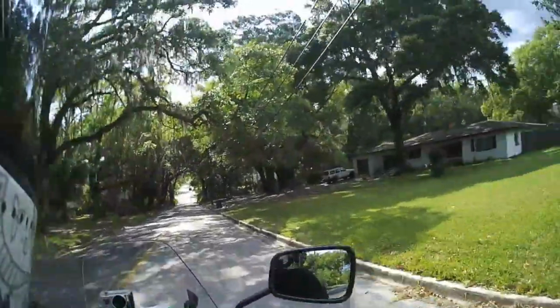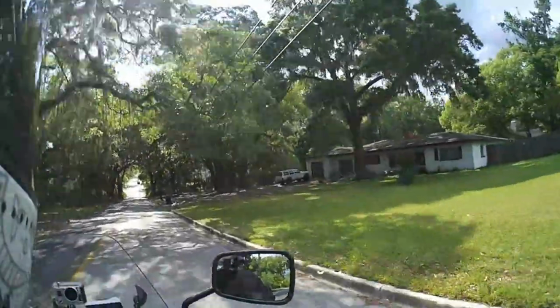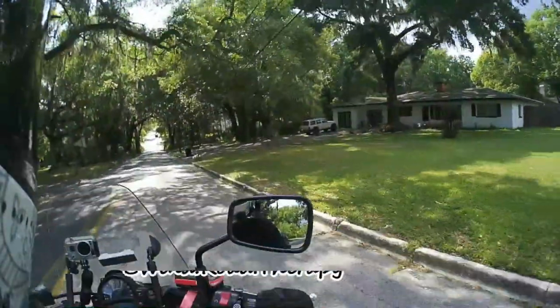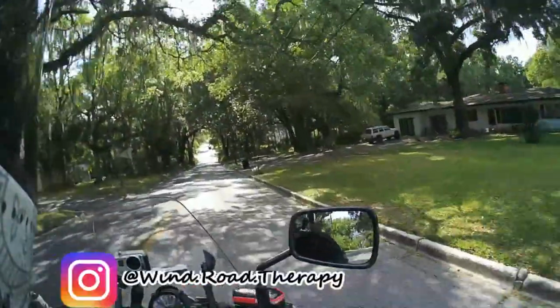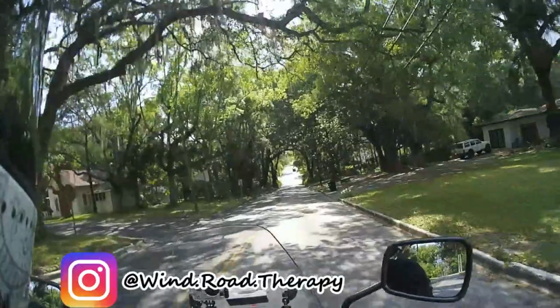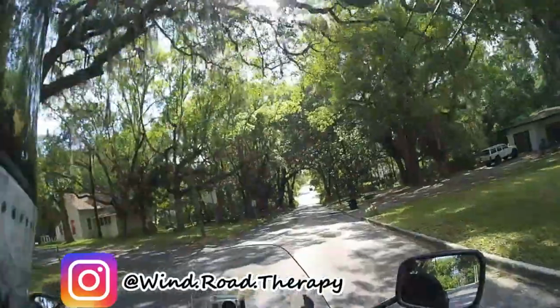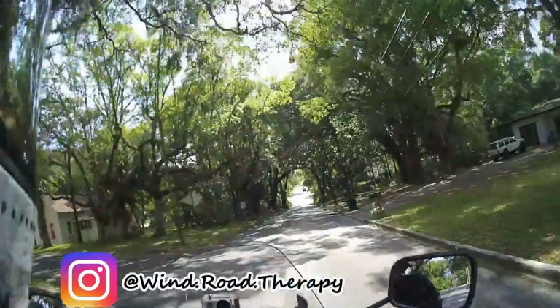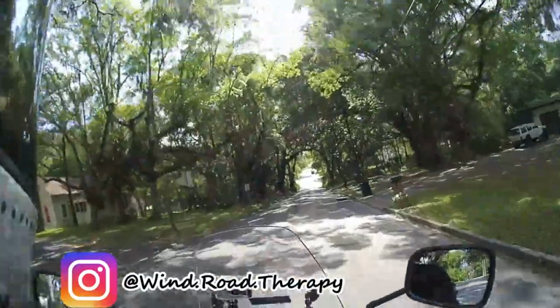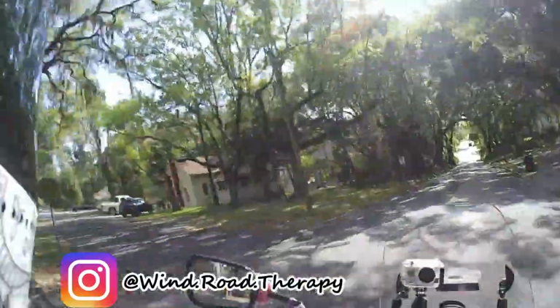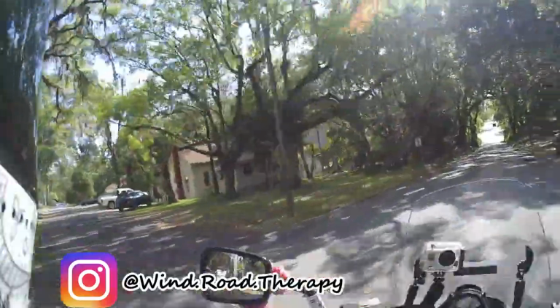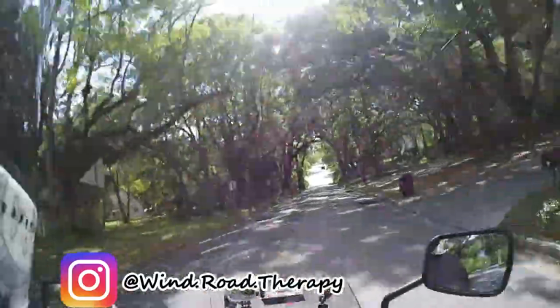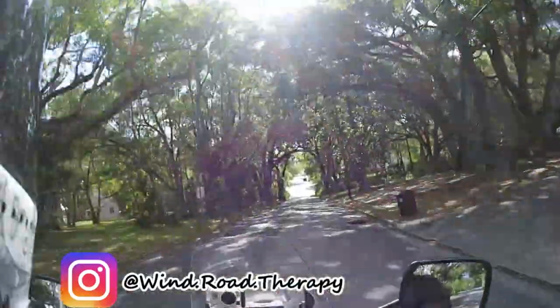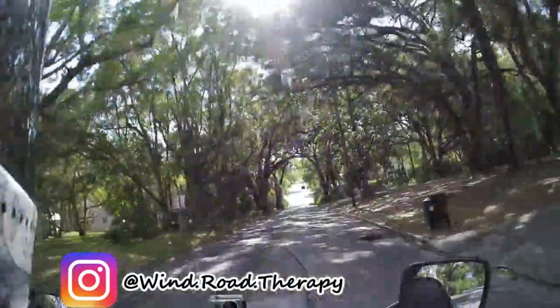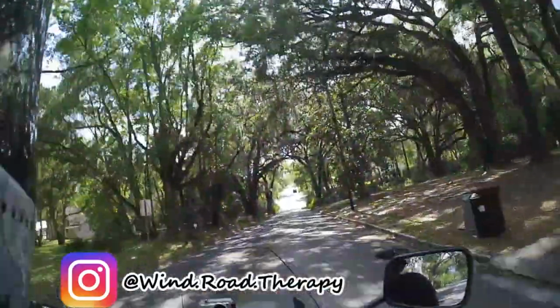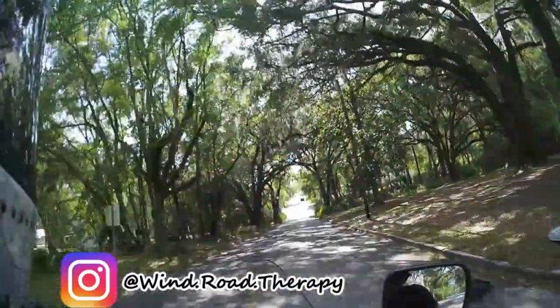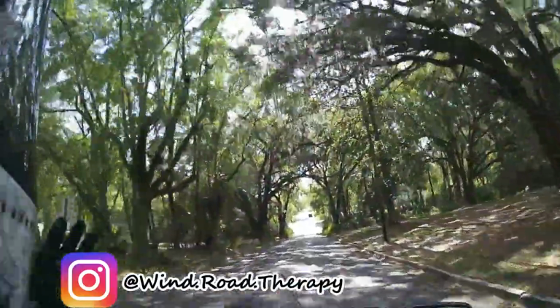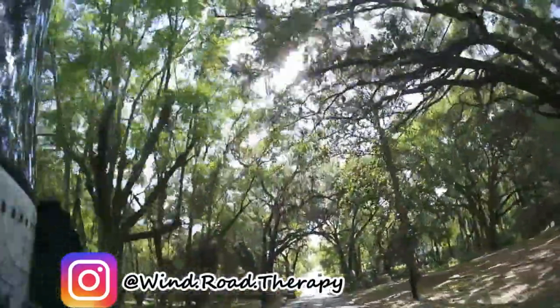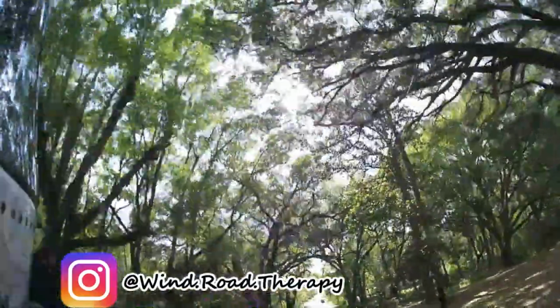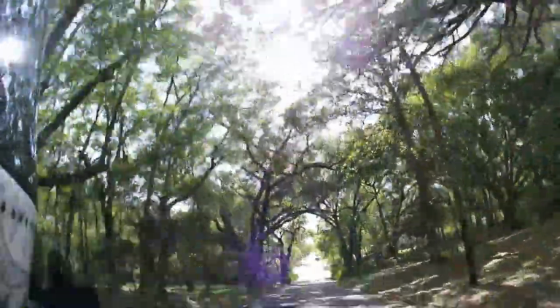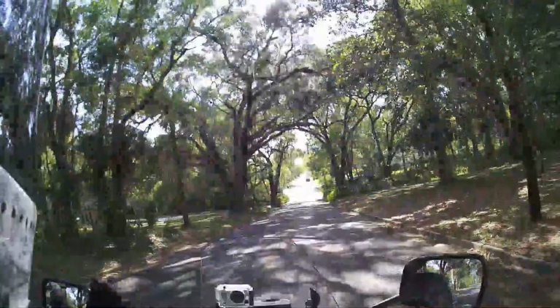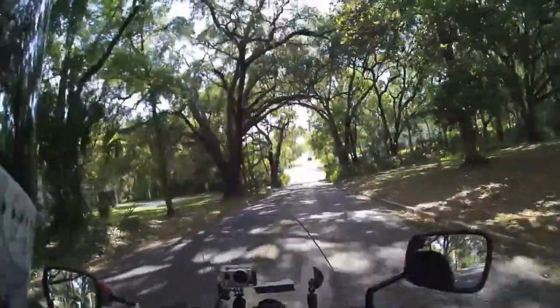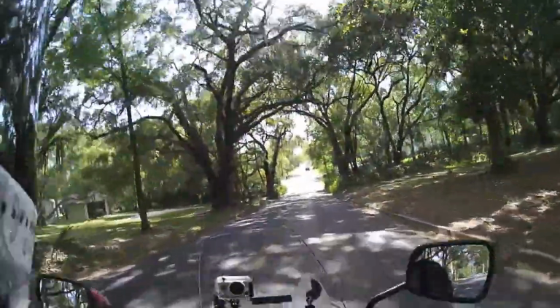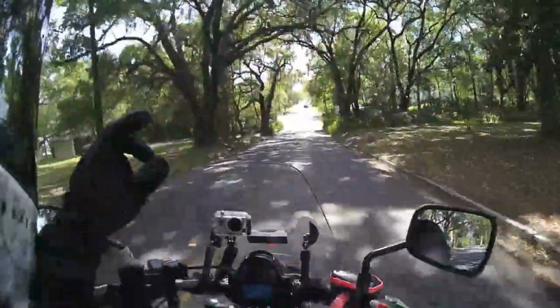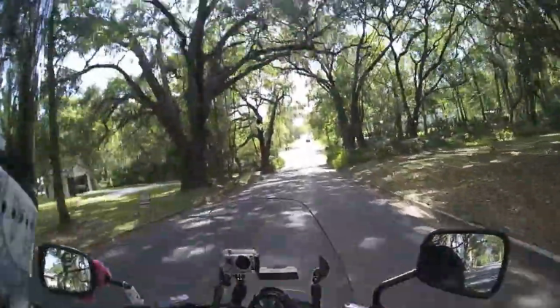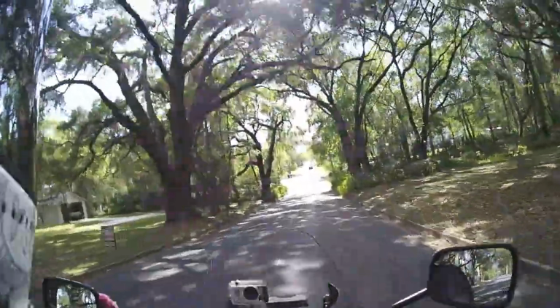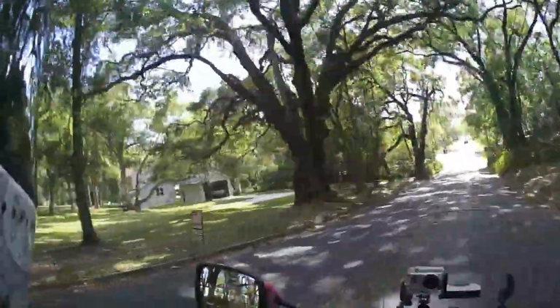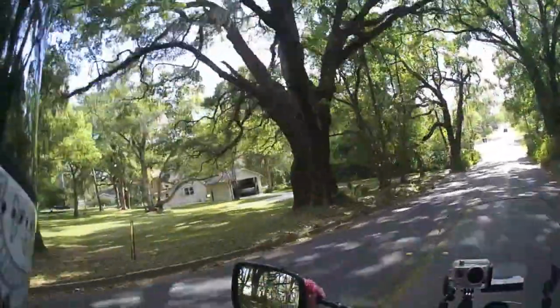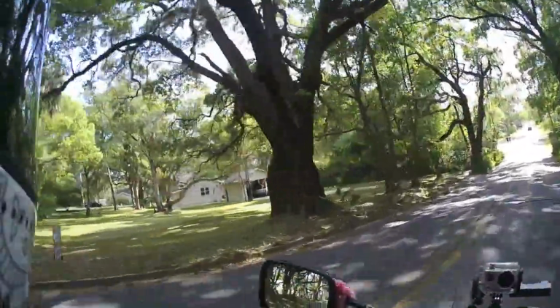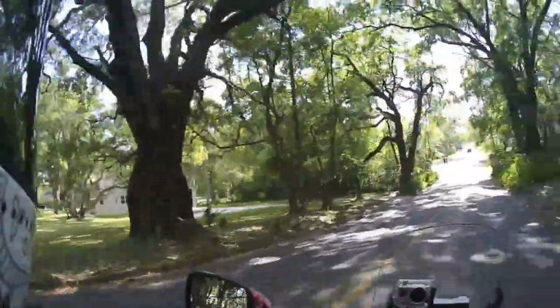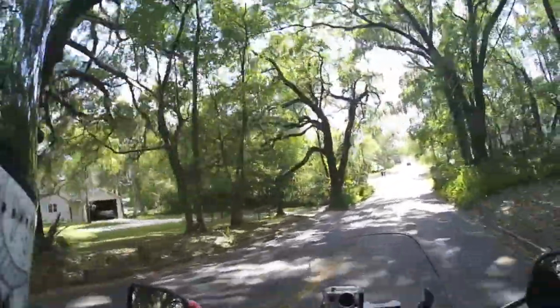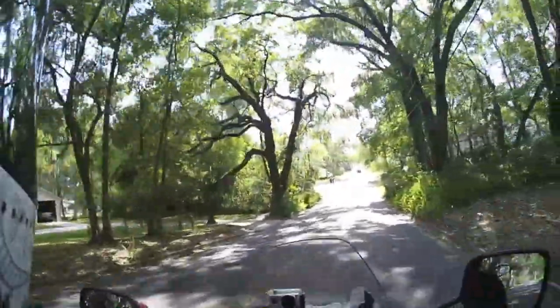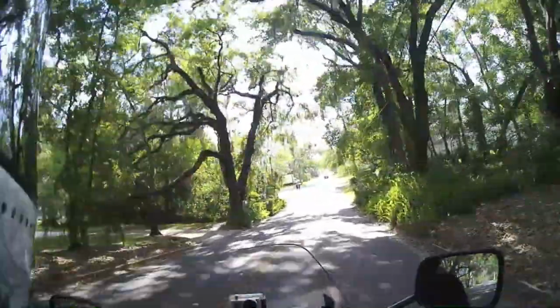Hey everybody, this is Wind Road Therapy. Welcome back to my channel. You know, because a little bit of wind, a little bit of road, there's a little bit of therapy.